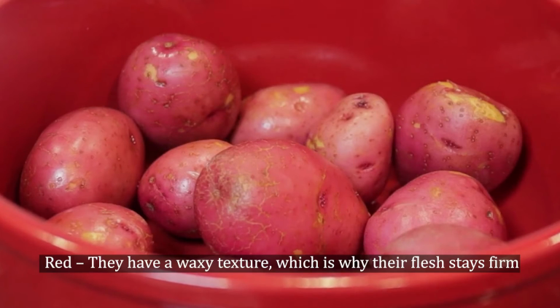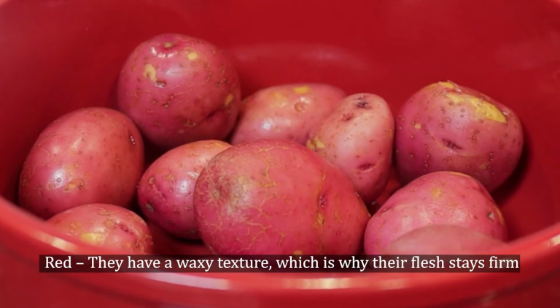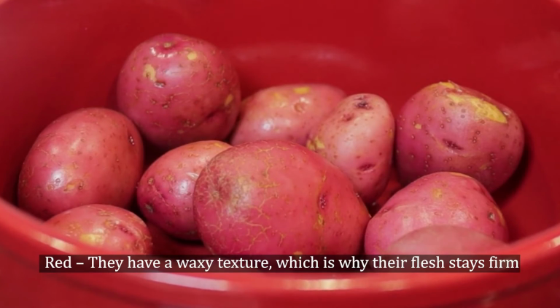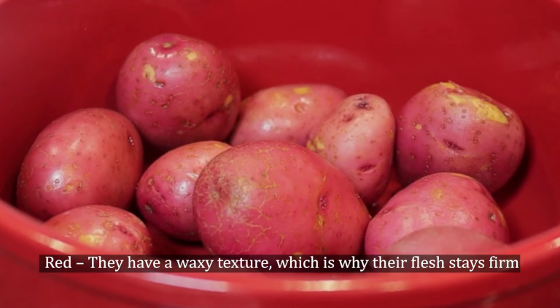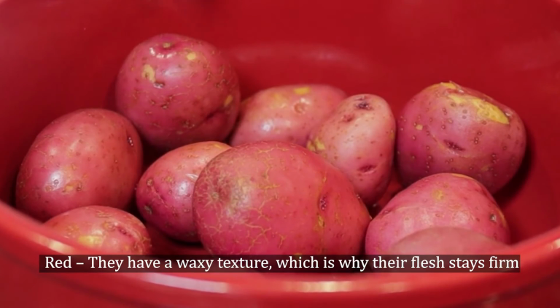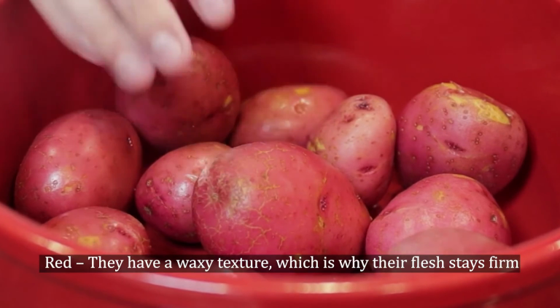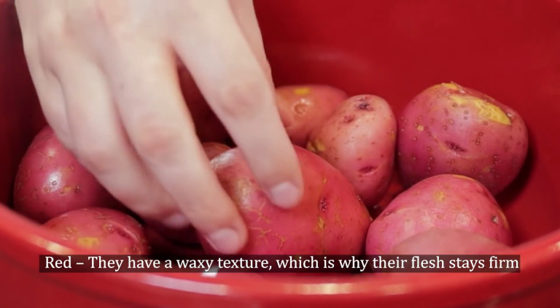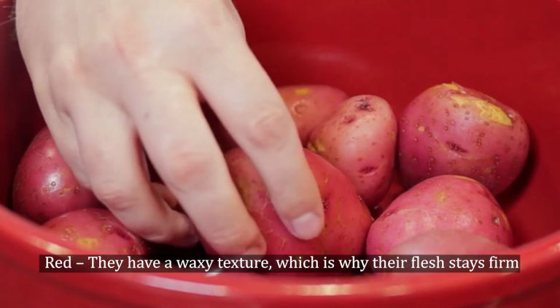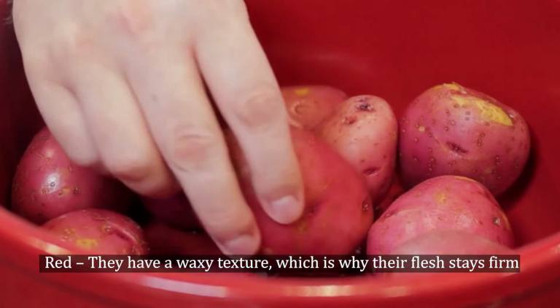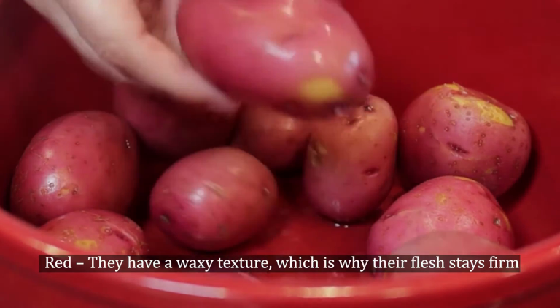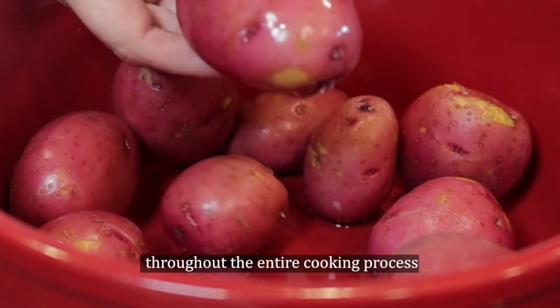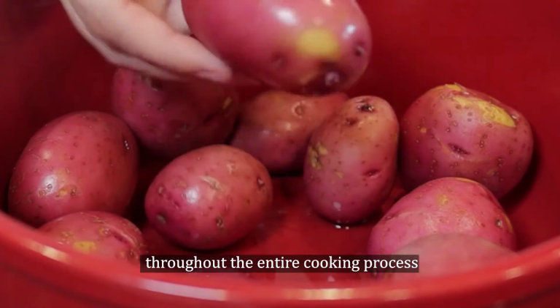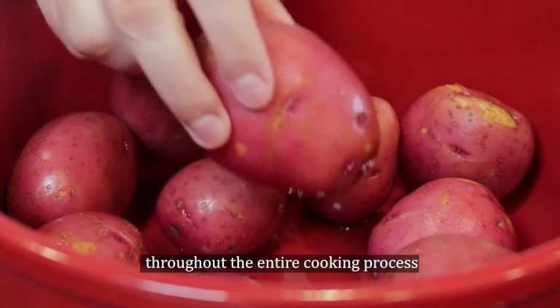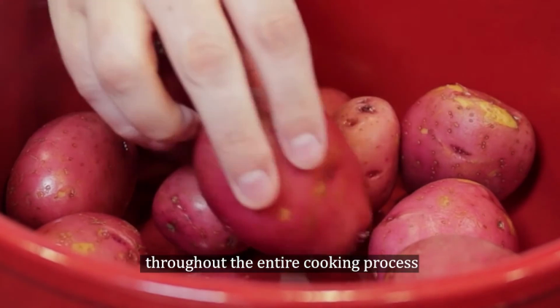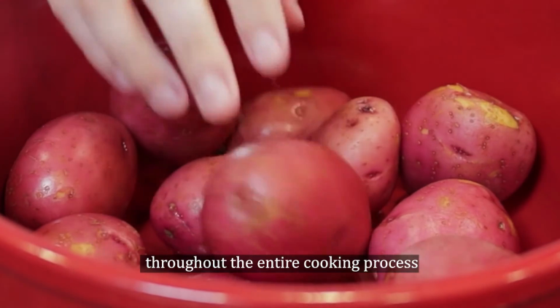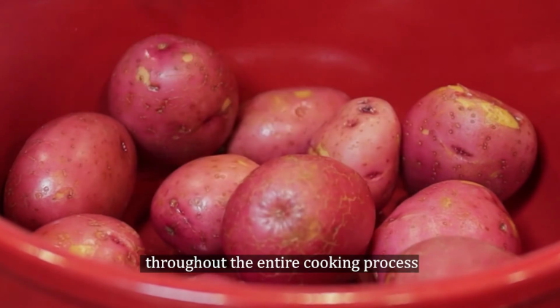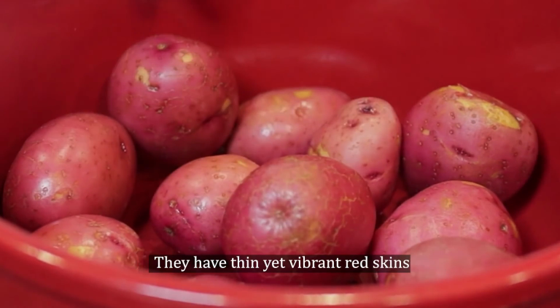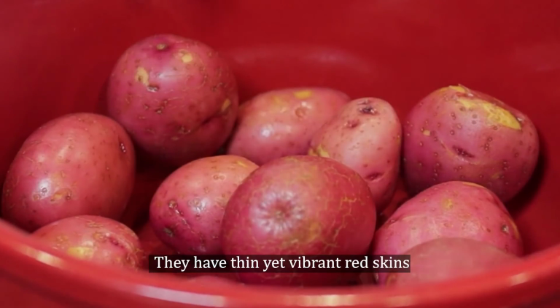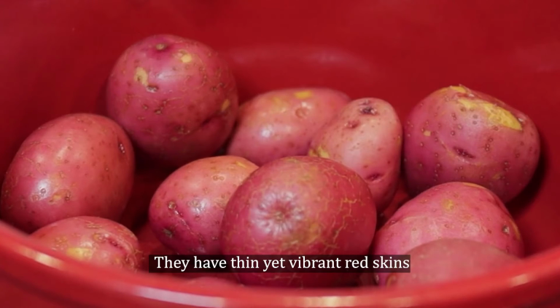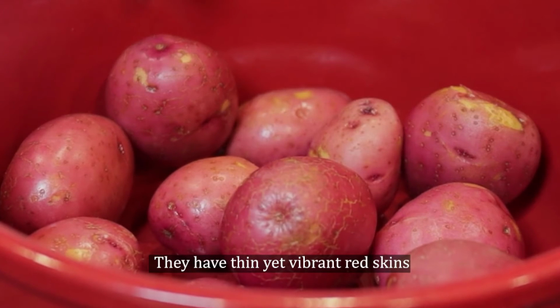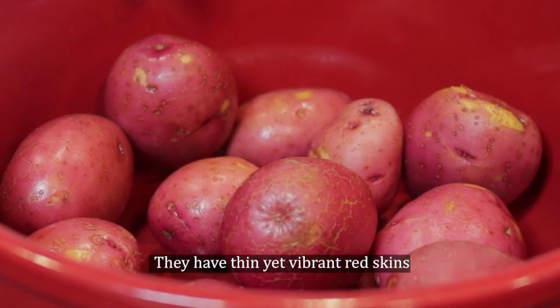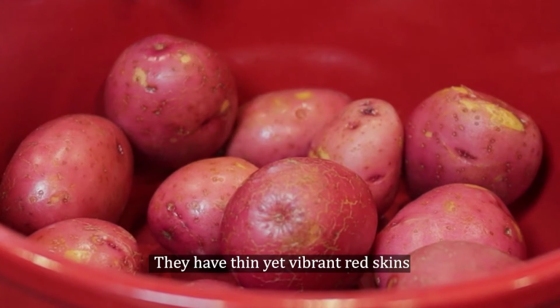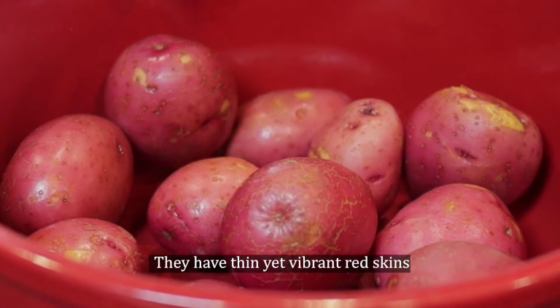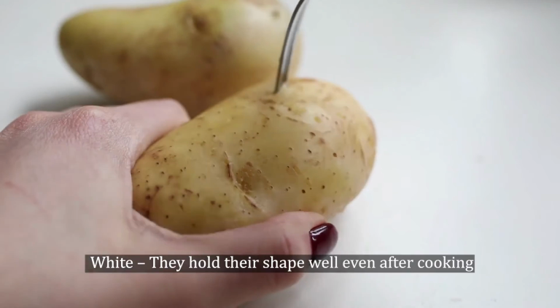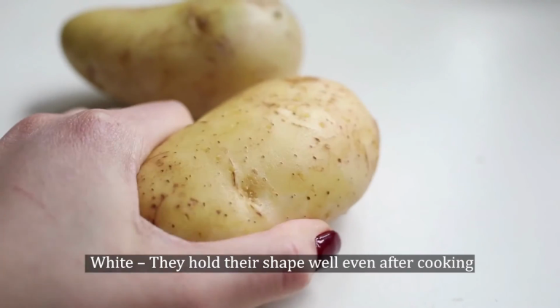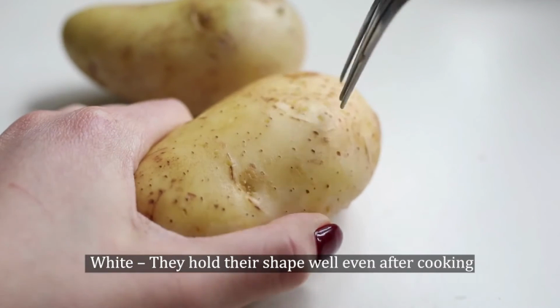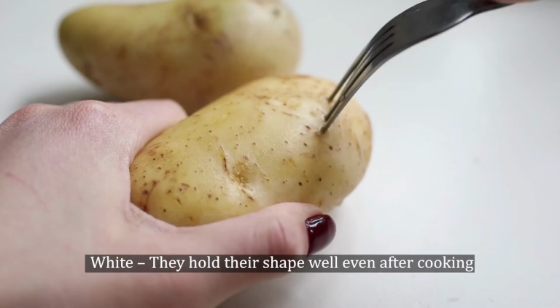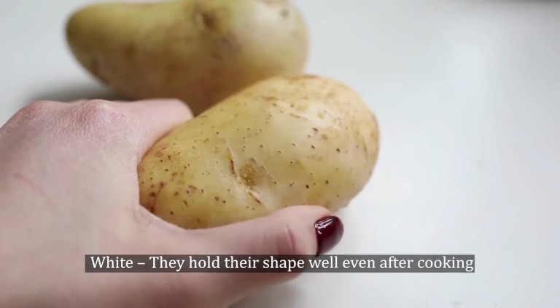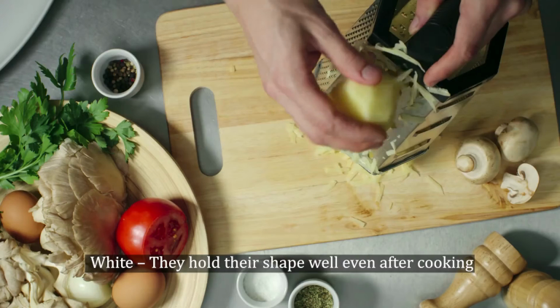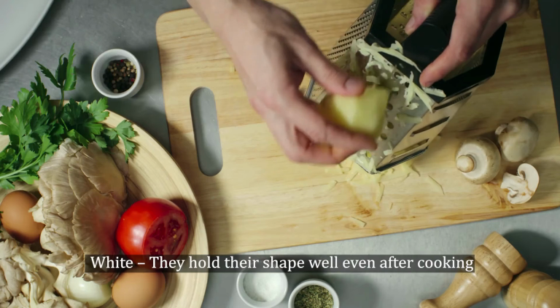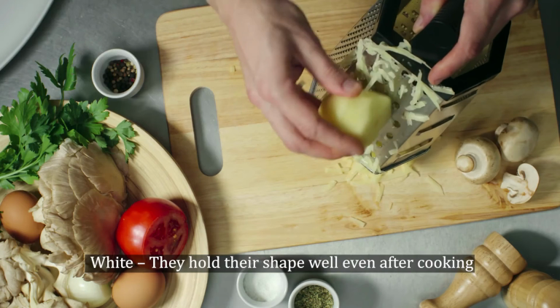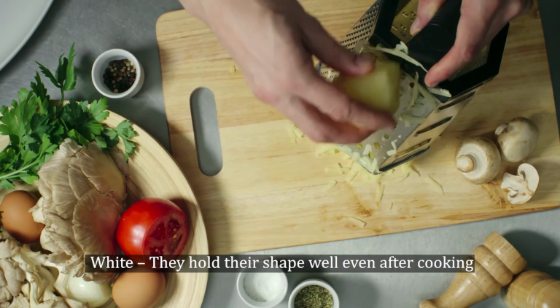Red: They have a waxy texture, which is why their flesh stays firm throughout the entire cooking process. They have thin yet vibrant red skins. White: They hold their shape well even after cooking.